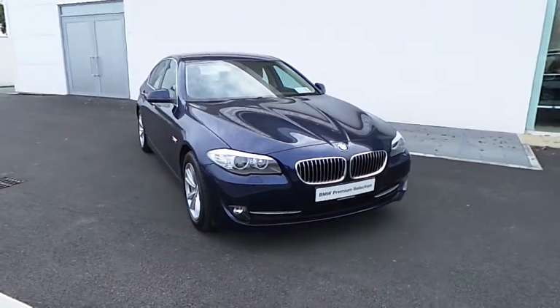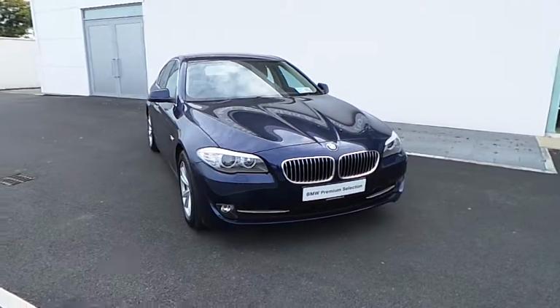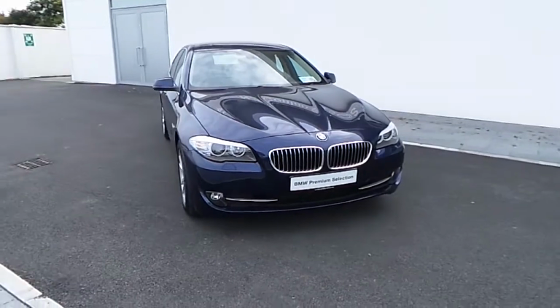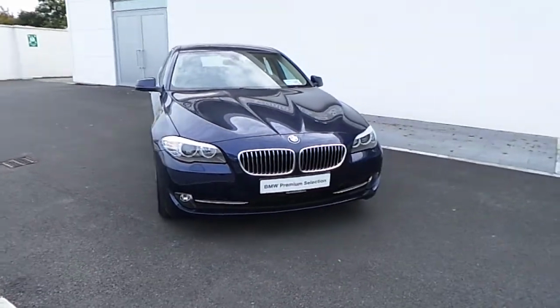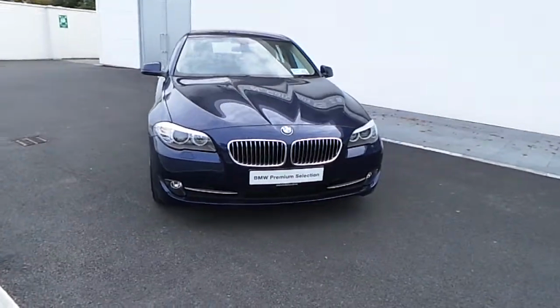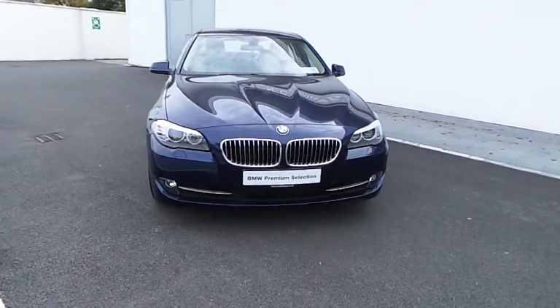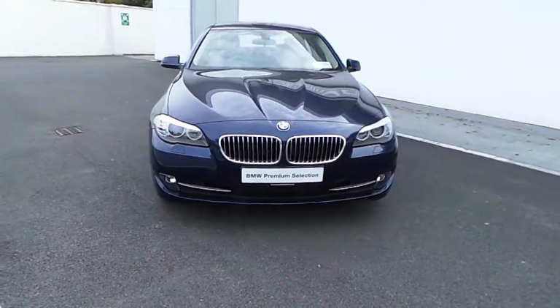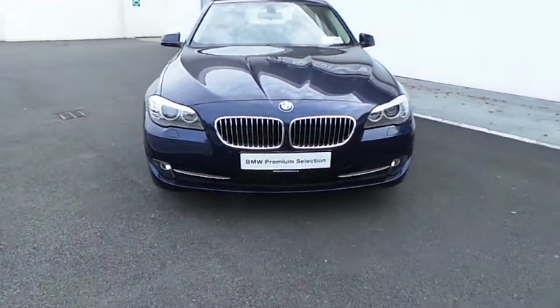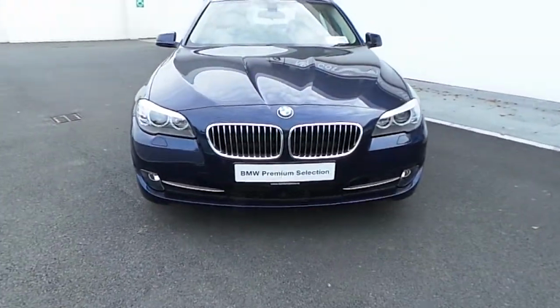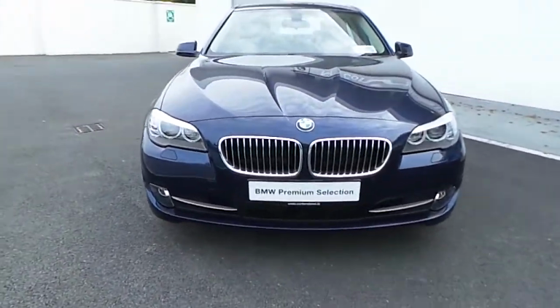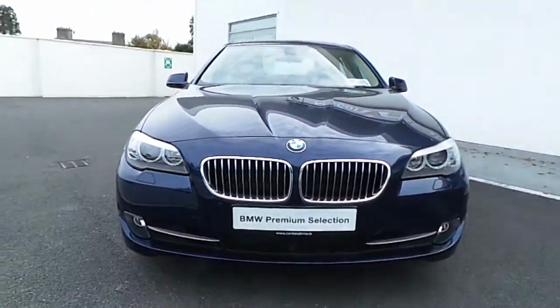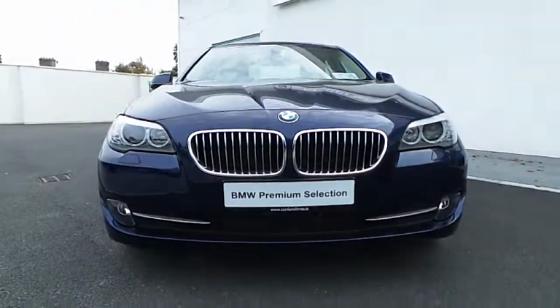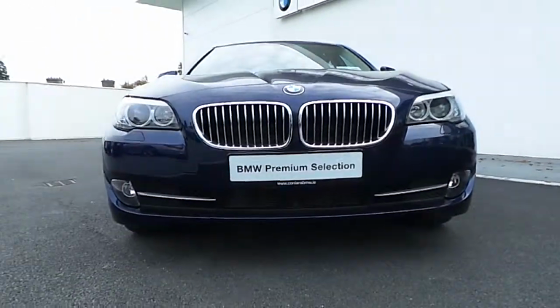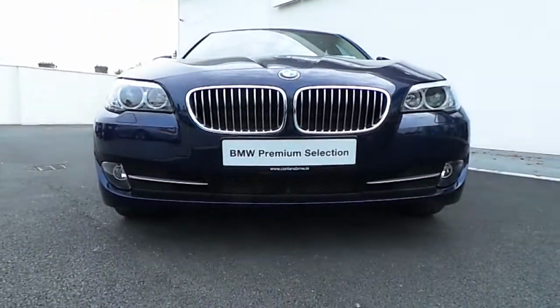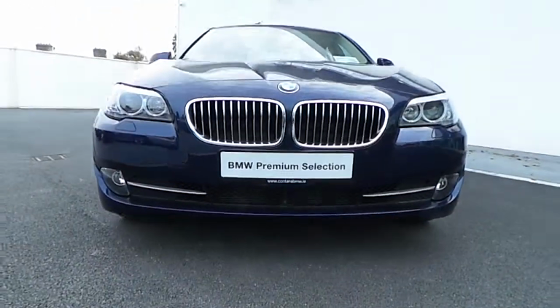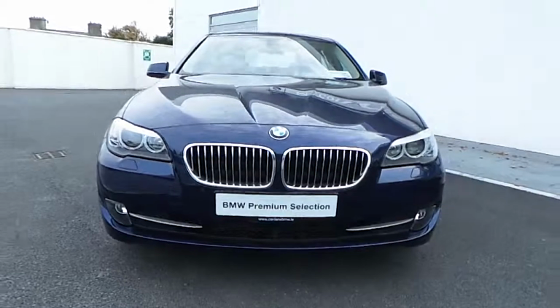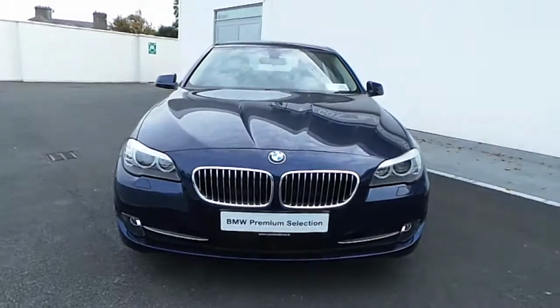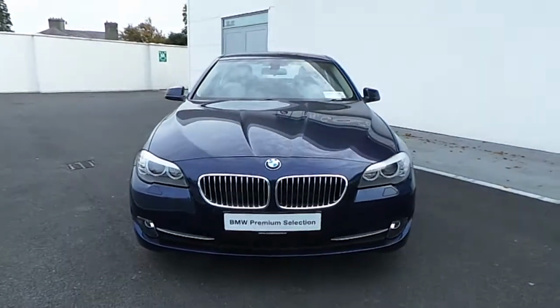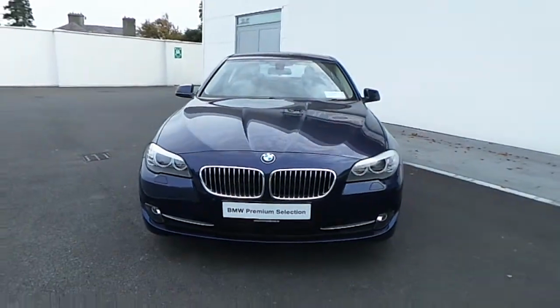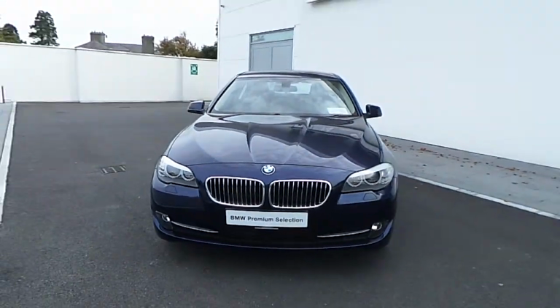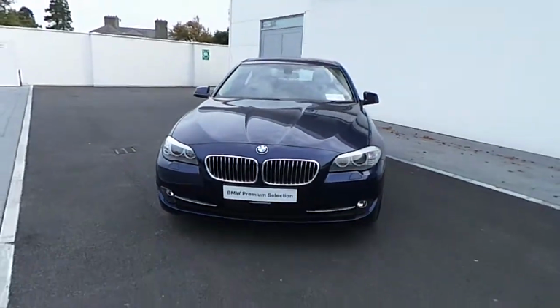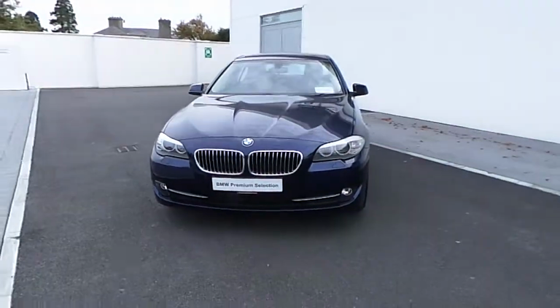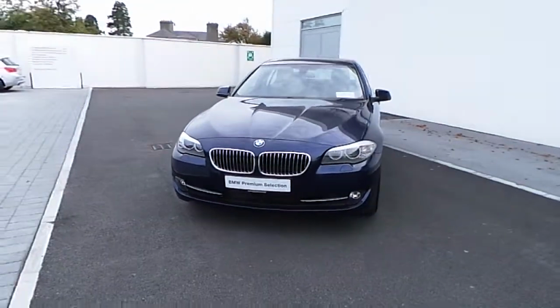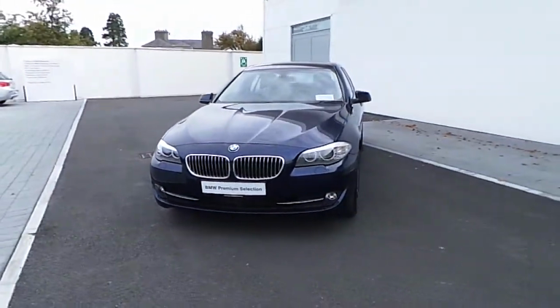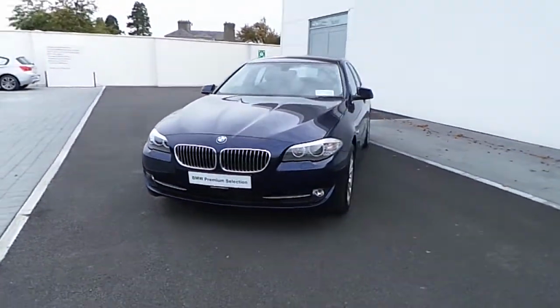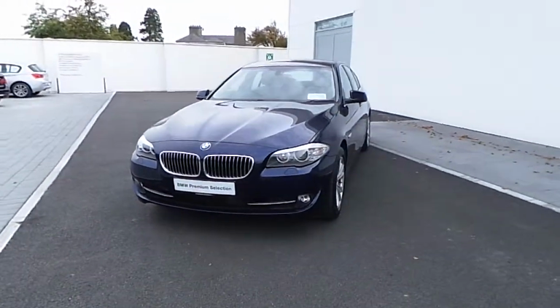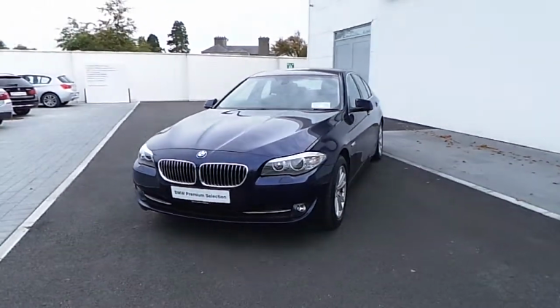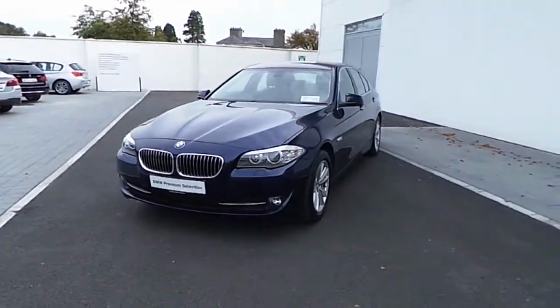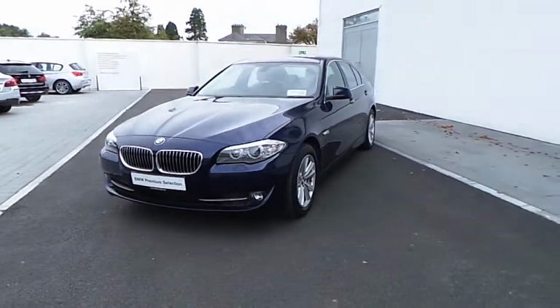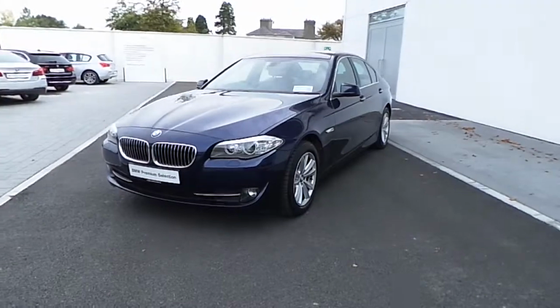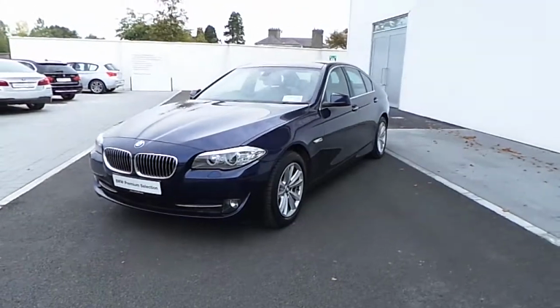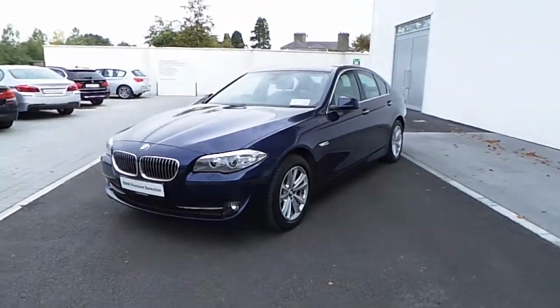It is a BMW premium selection car that comes with a two-year warranty. It also has a service package for five years or 100,000 kilometers from new.